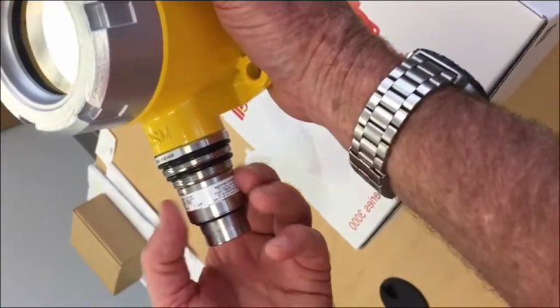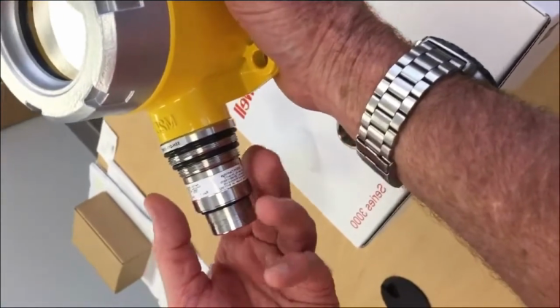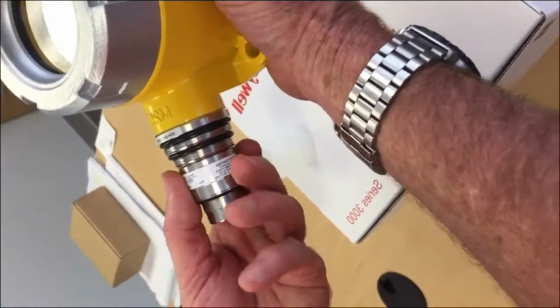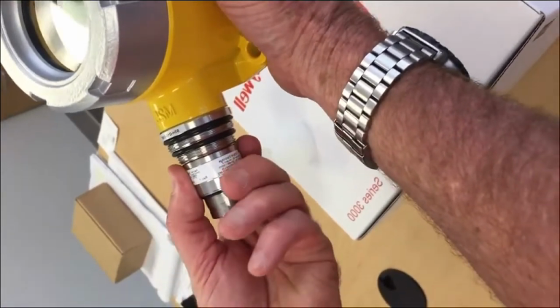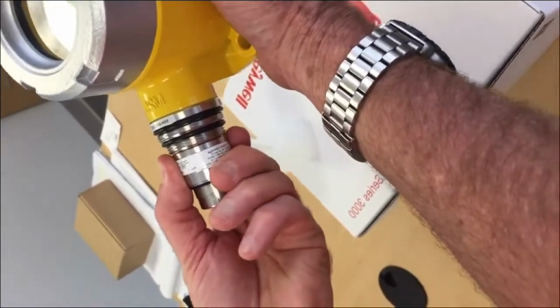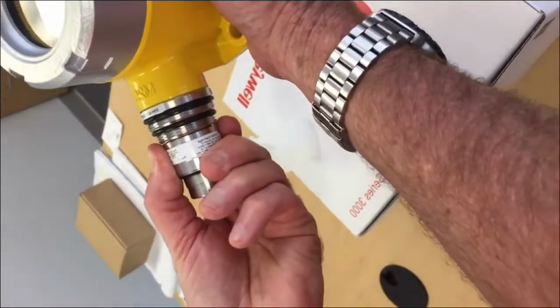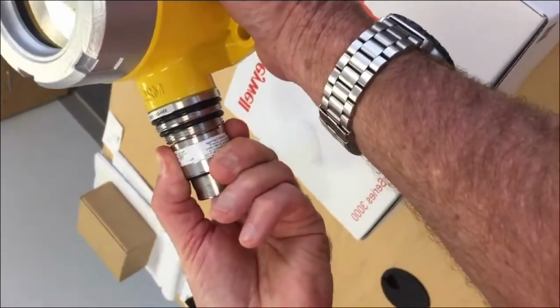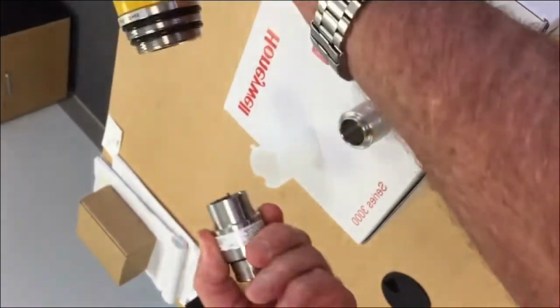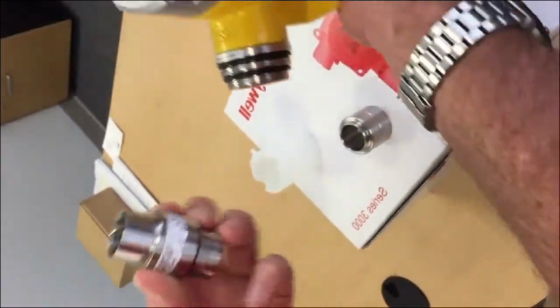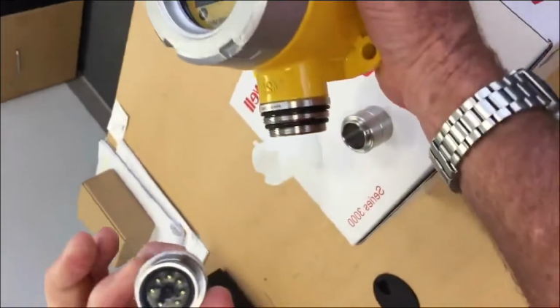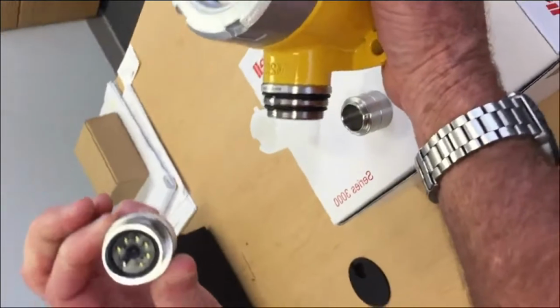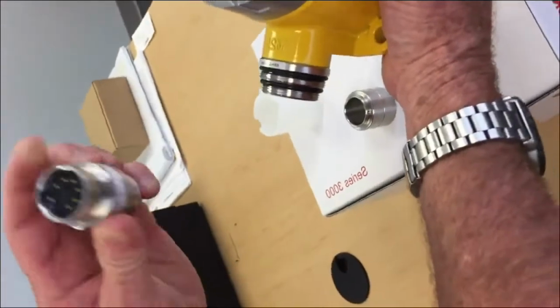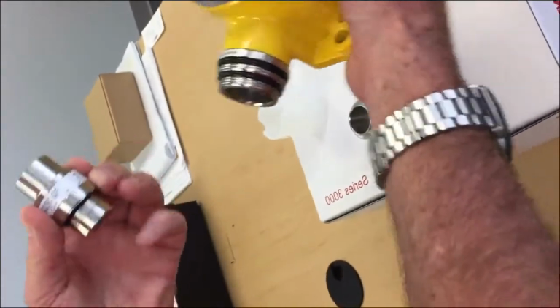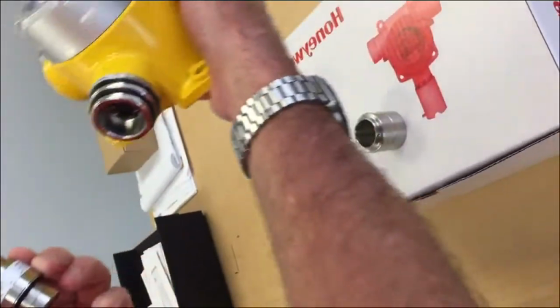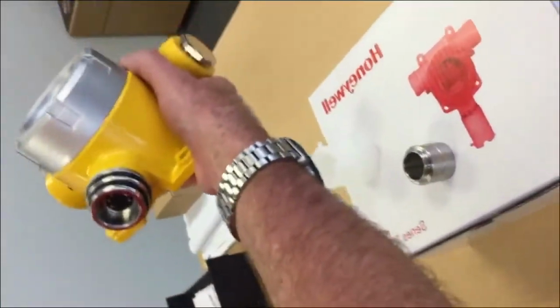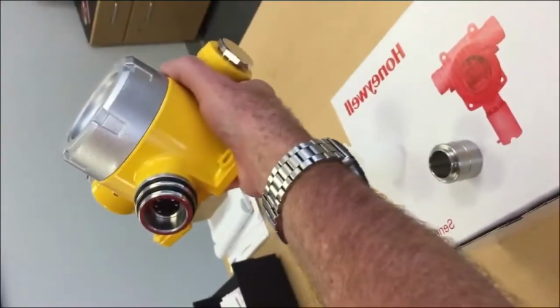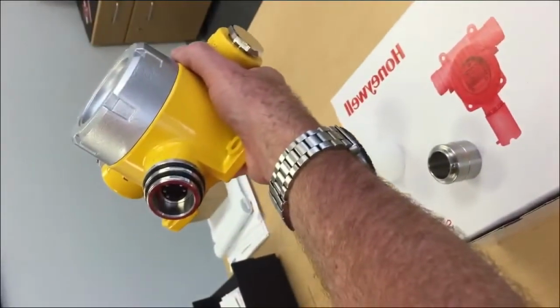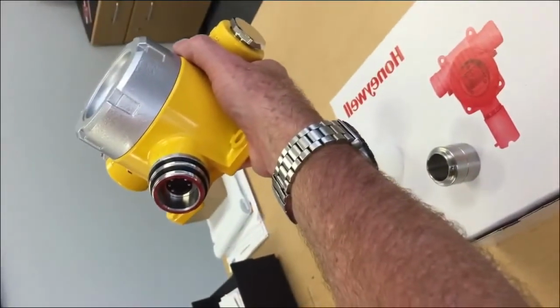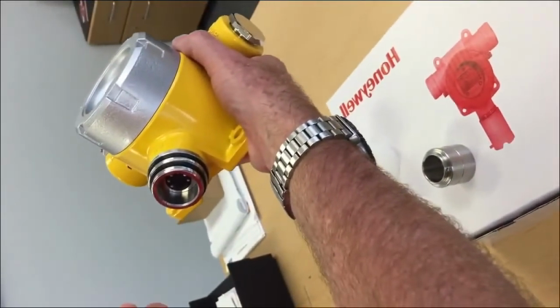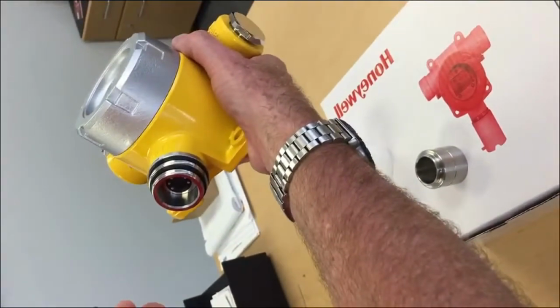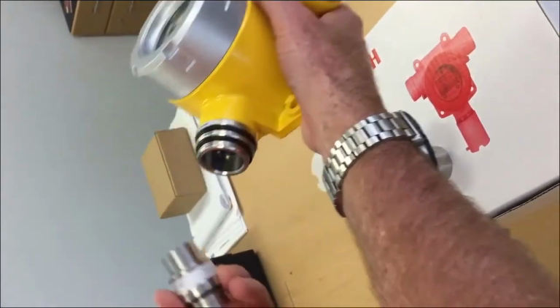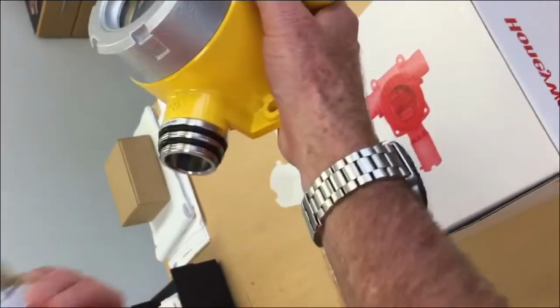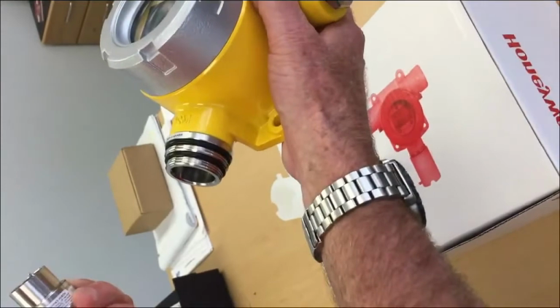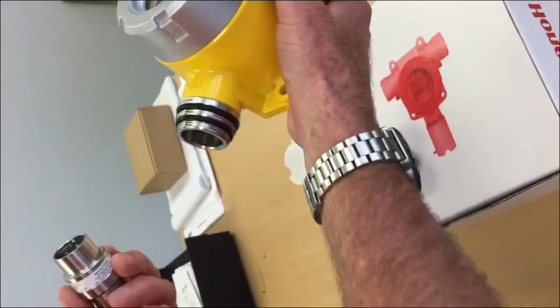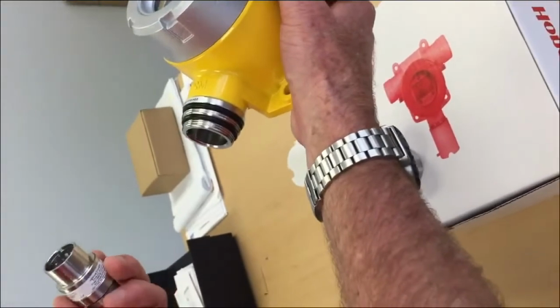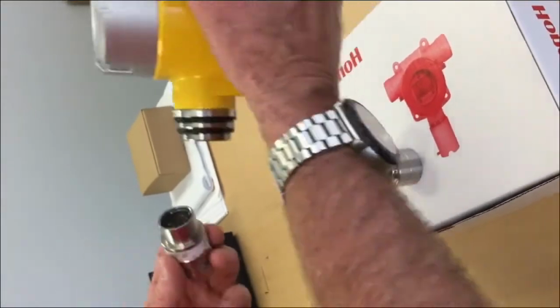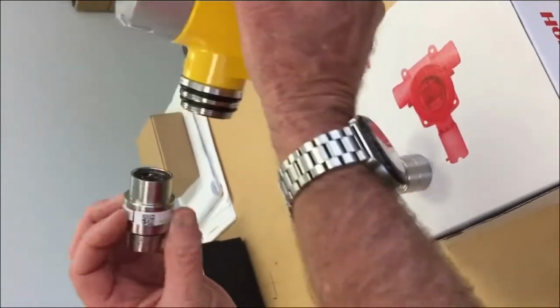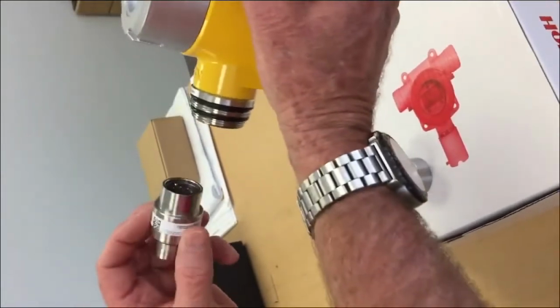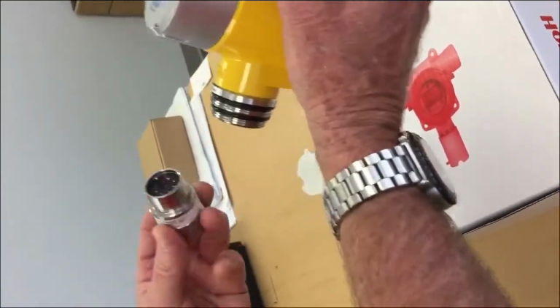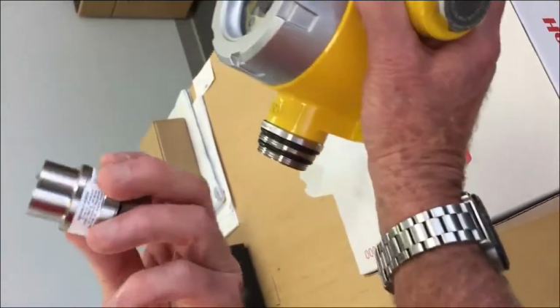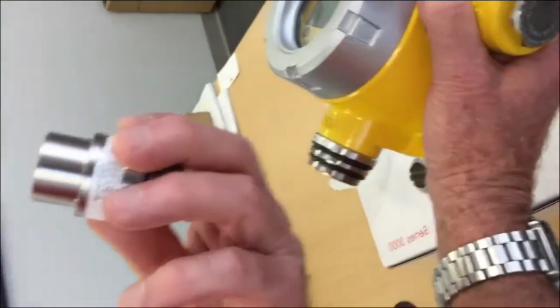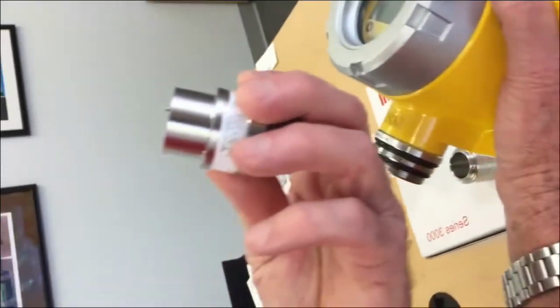To remove the plug-in sensor cartridge, you simply grab the cartridge and pull straight out, and that will remove the cartridge from the receptacle. When replacing the cartridge, you don't need to worry about aligning the pins.